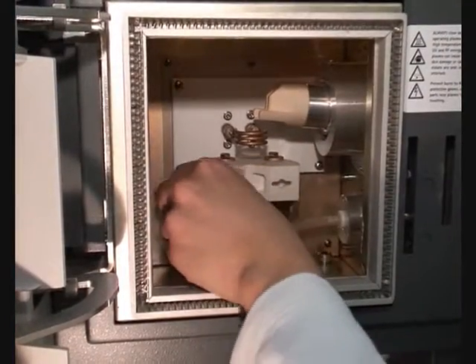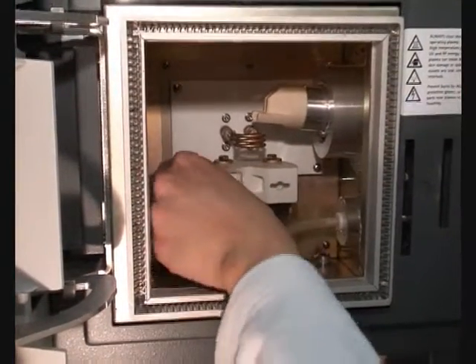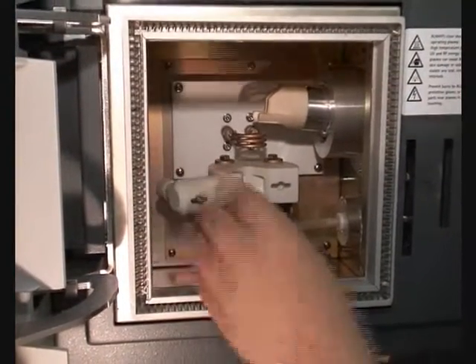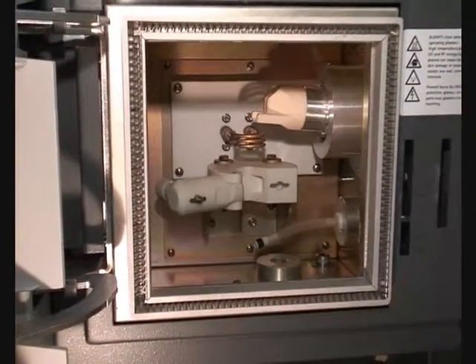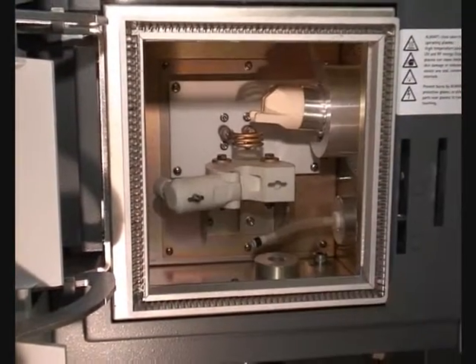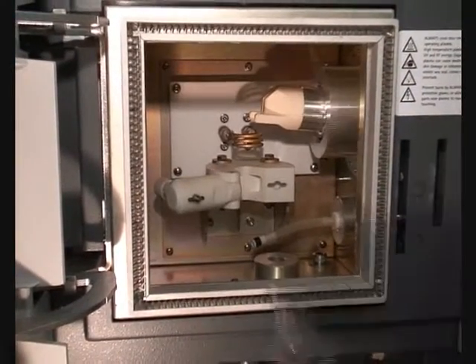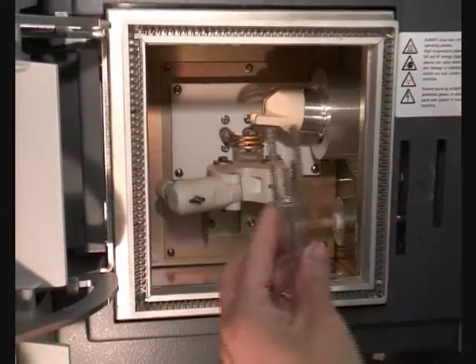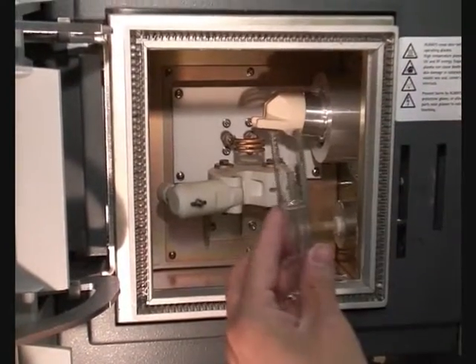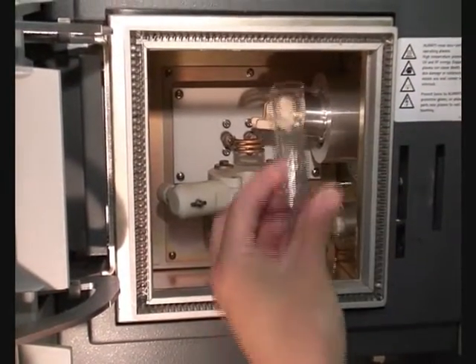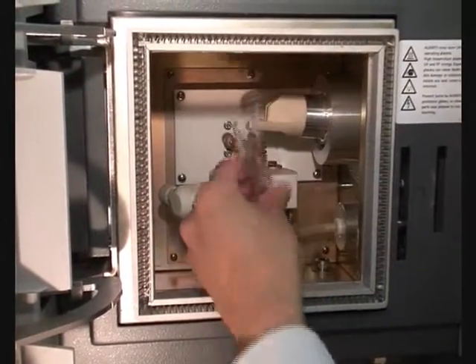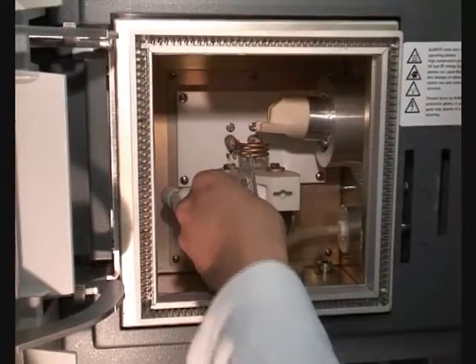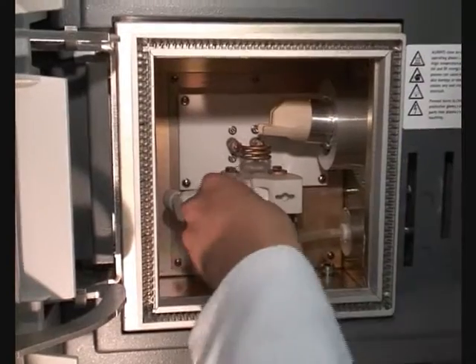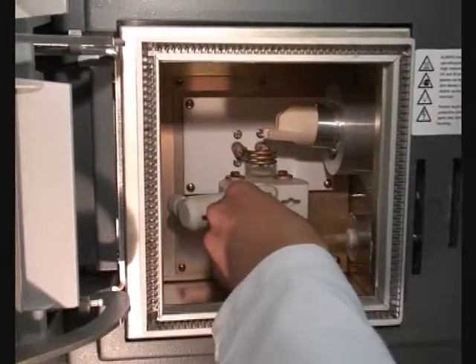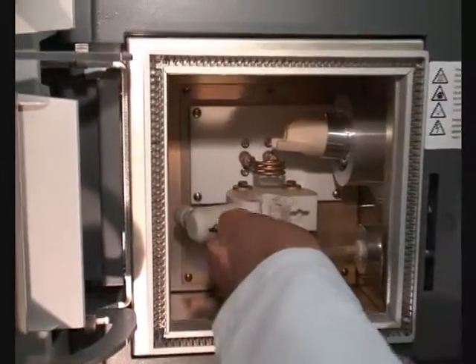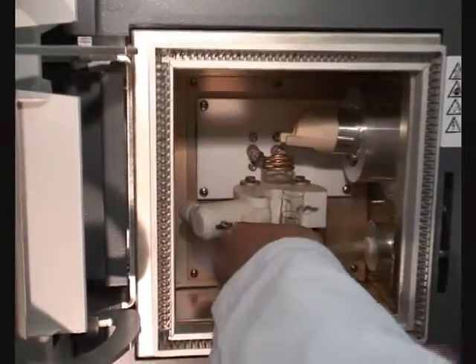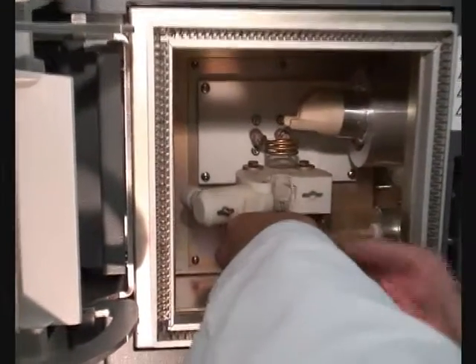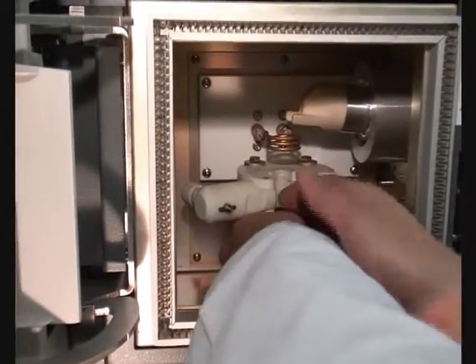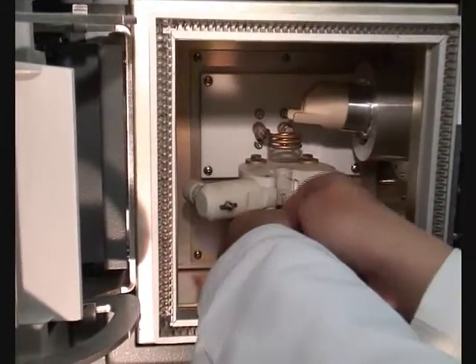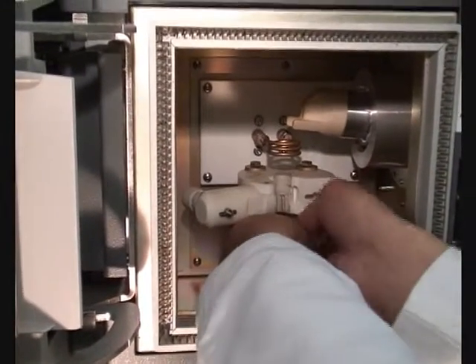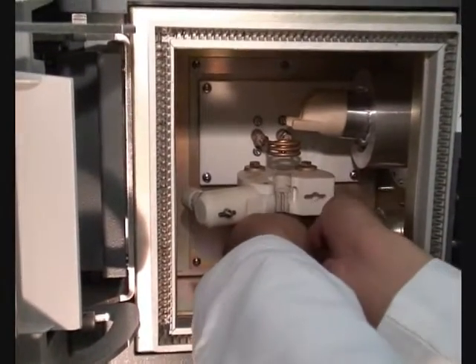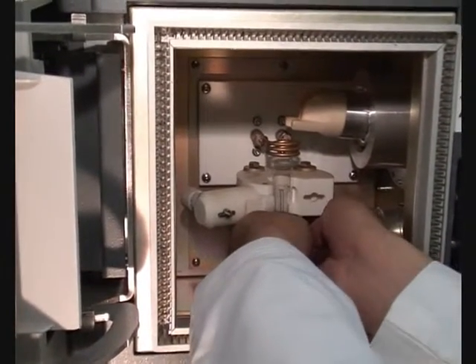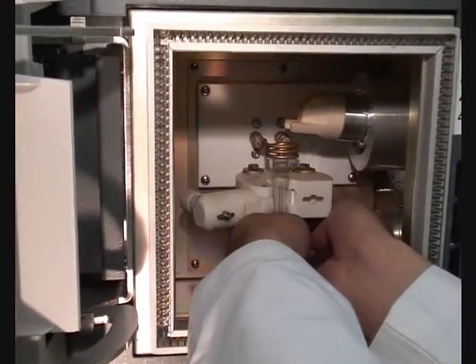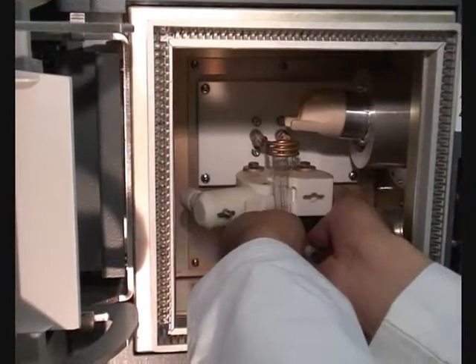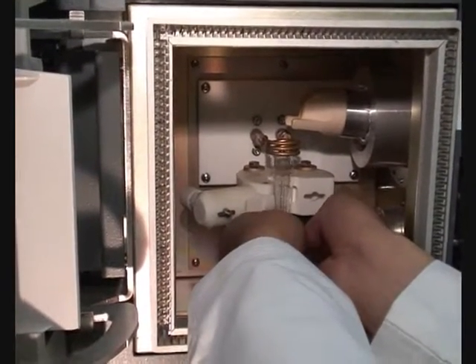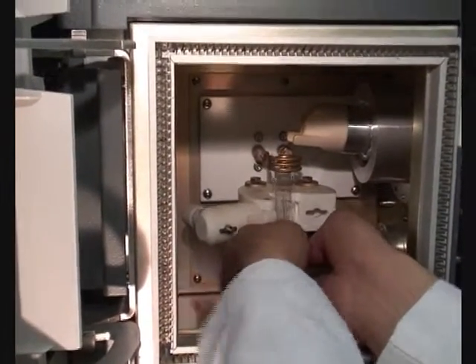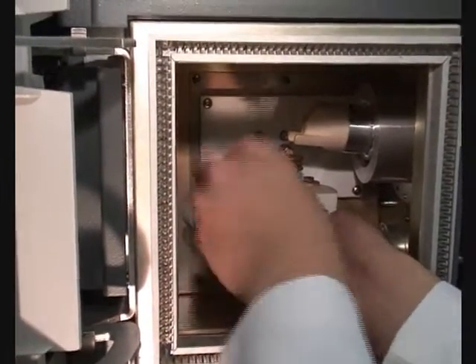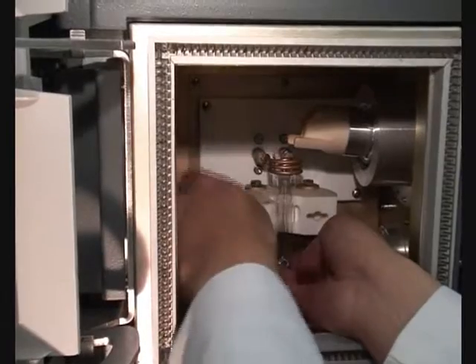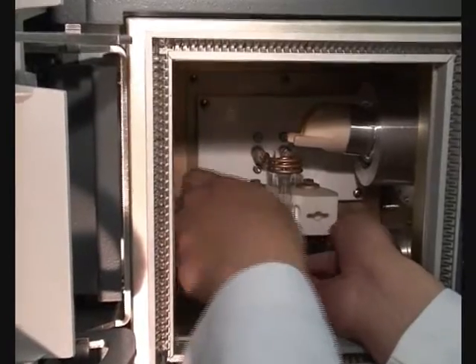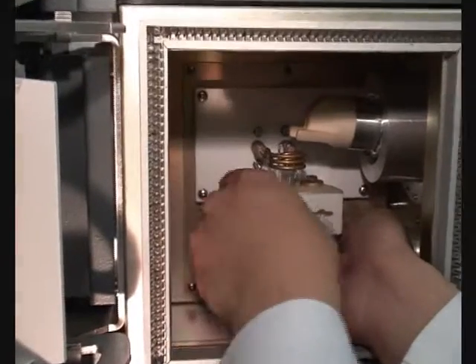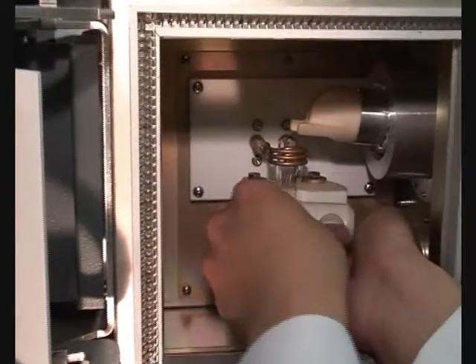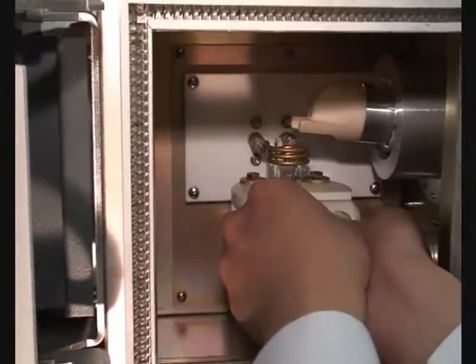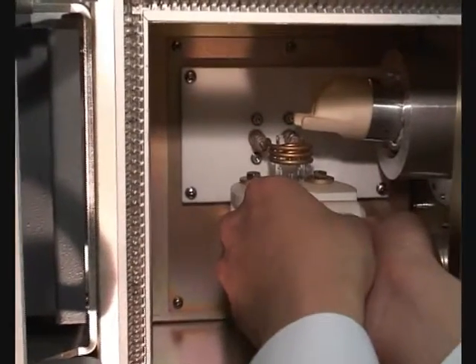Release the torch clamp and swing the clamp arm clear. Ease the top end of the torch up through the induction coil, then close the clamp.